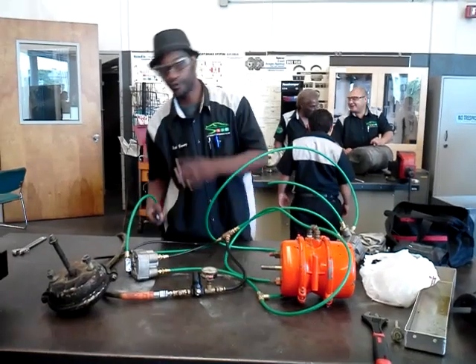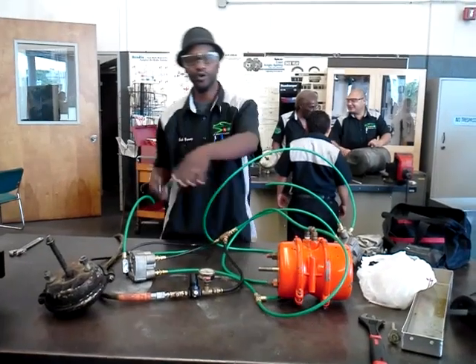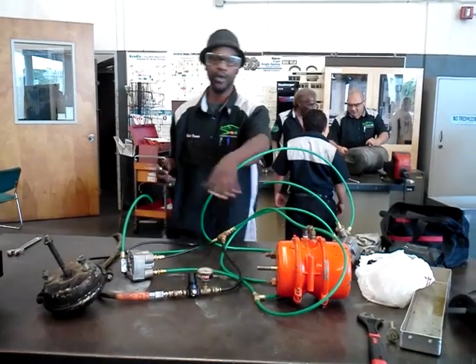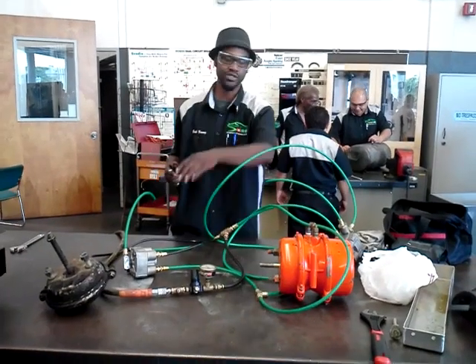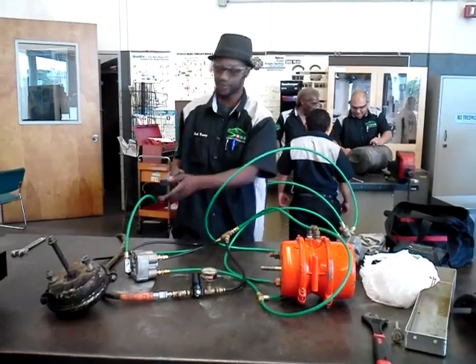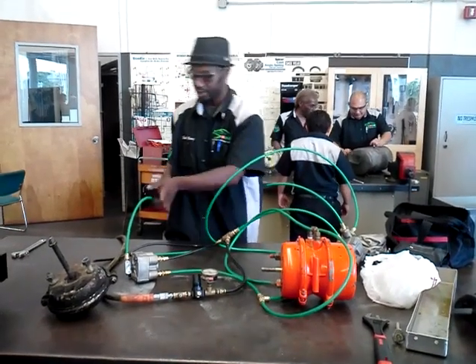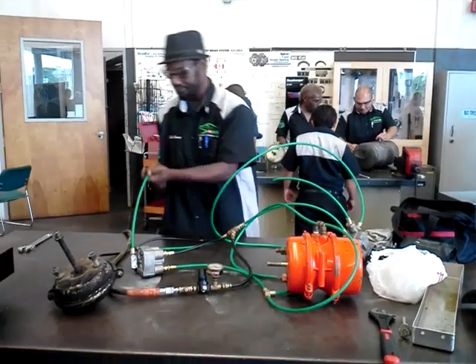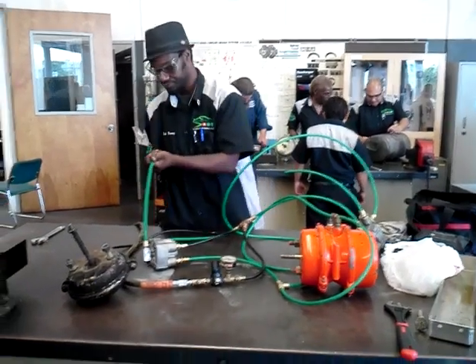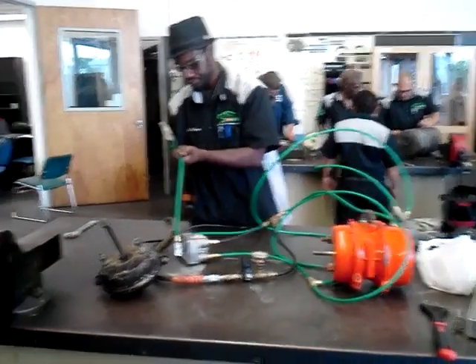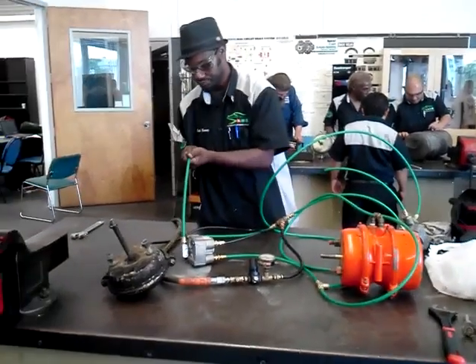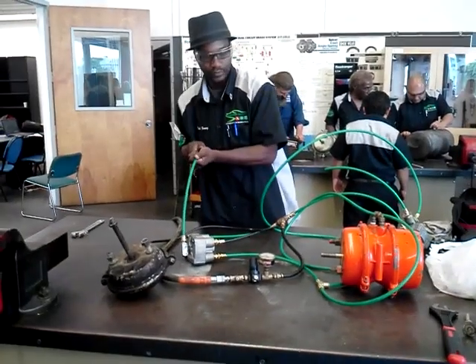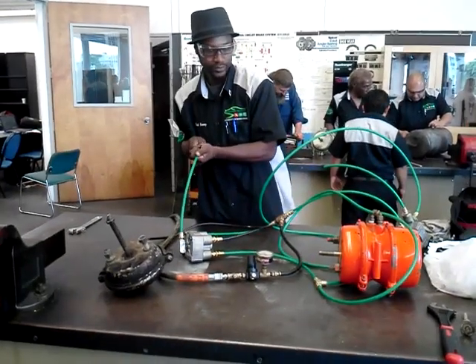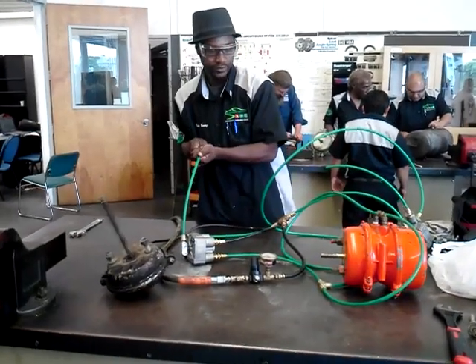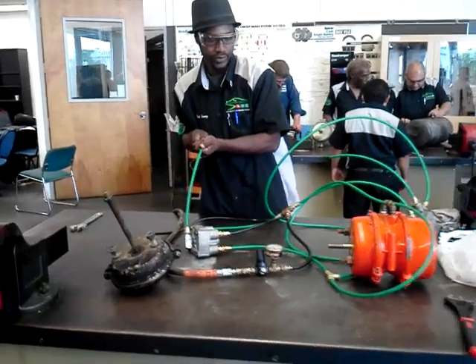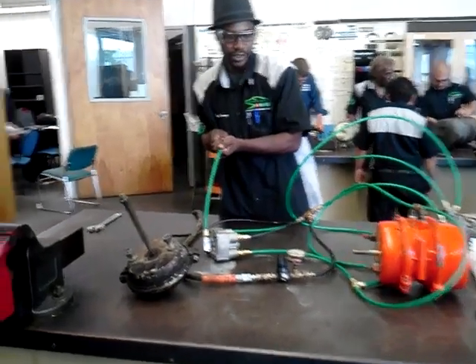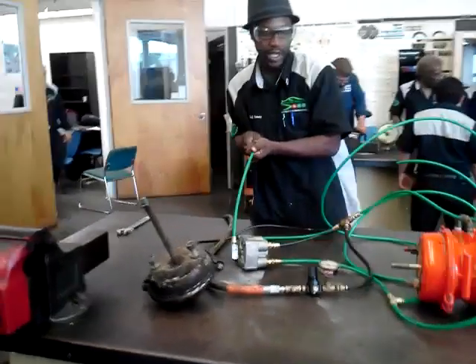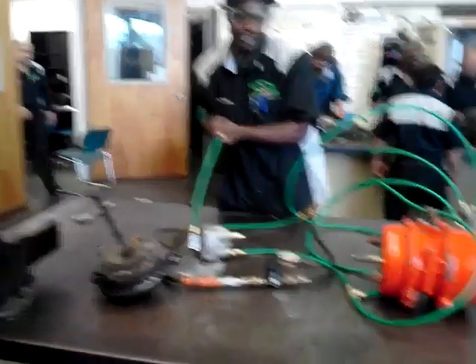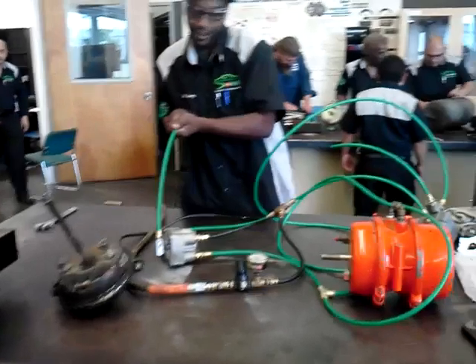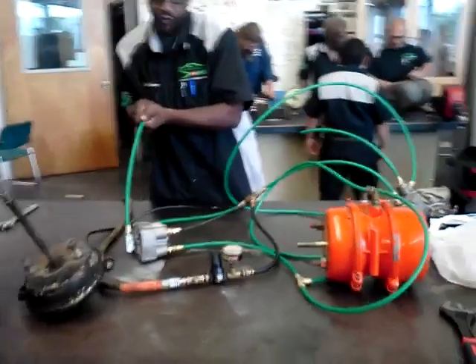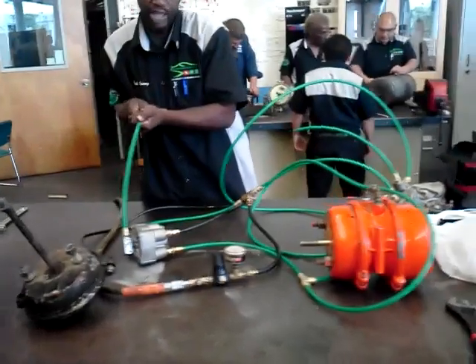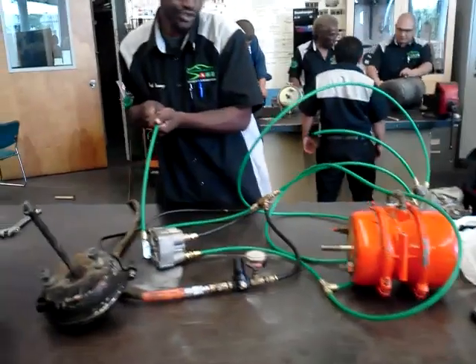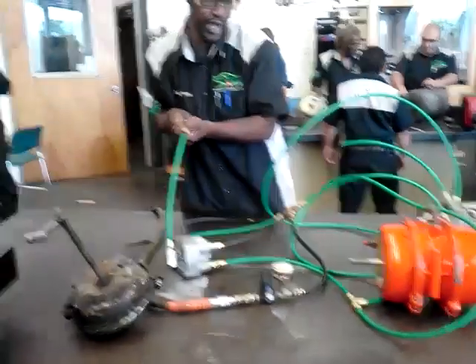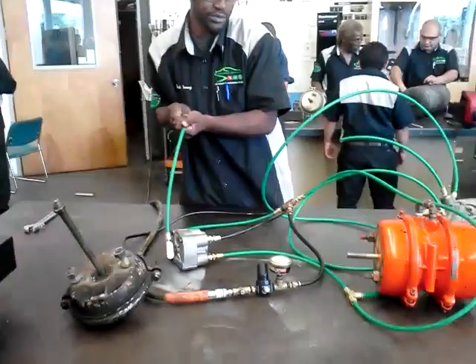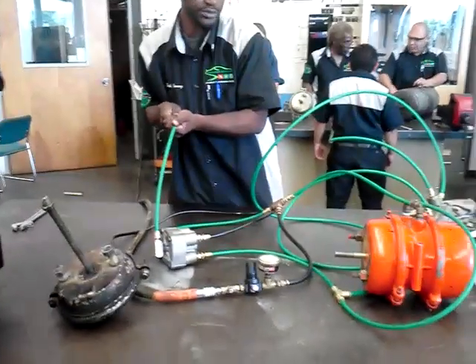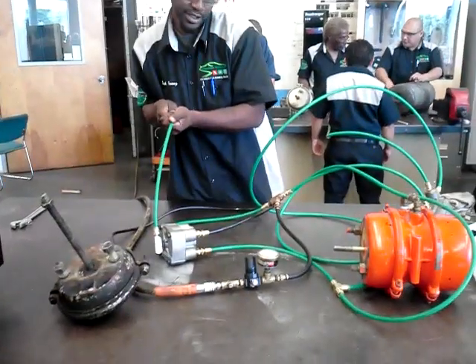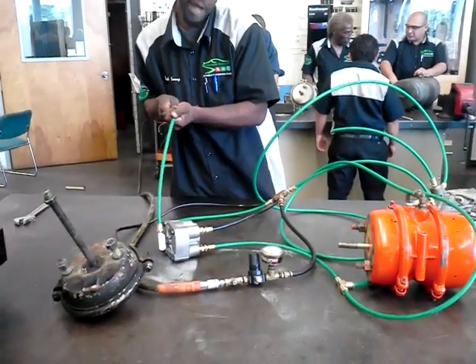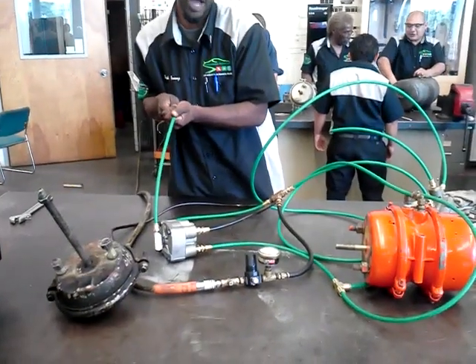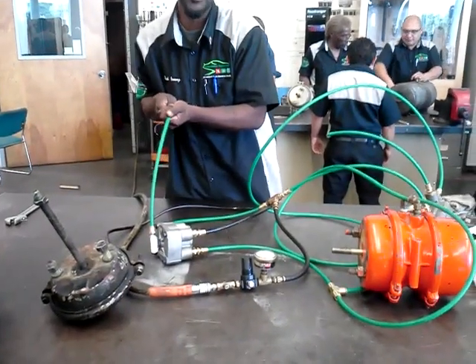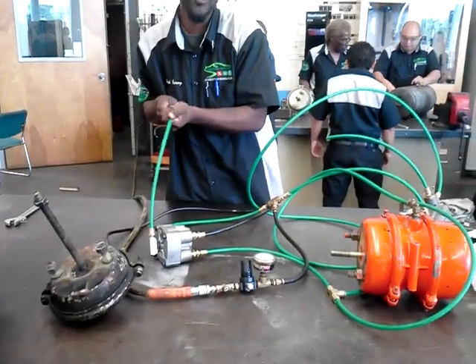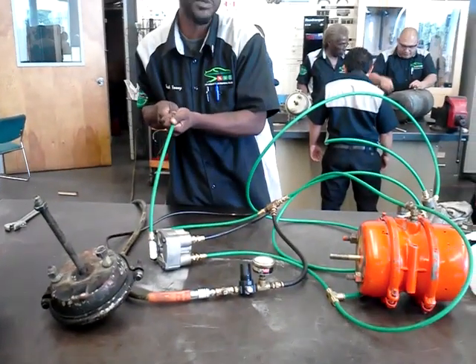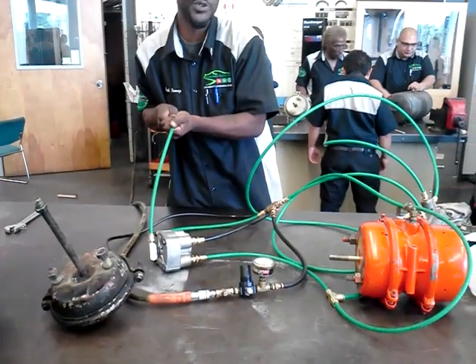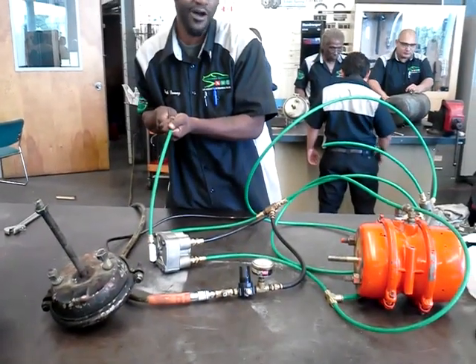First, we're going to apply our service brake. As you can see, both rods are pushed out.